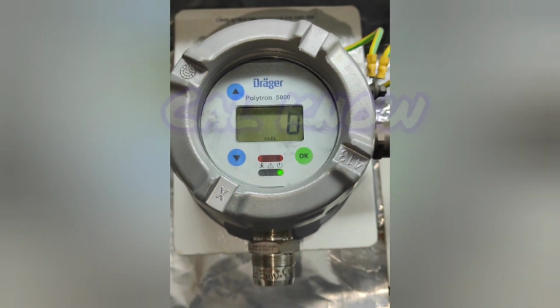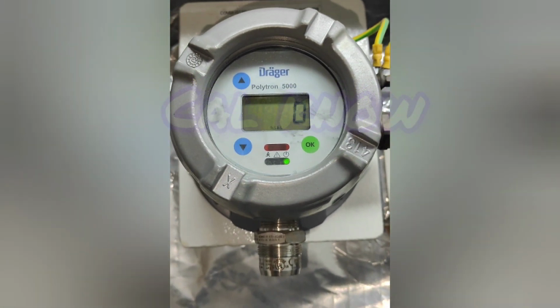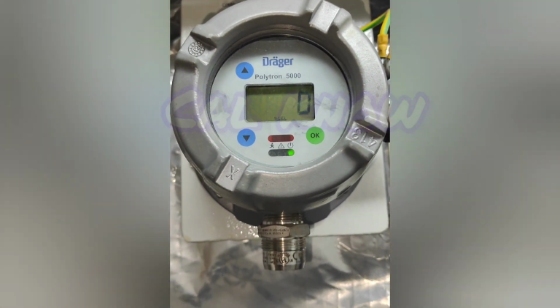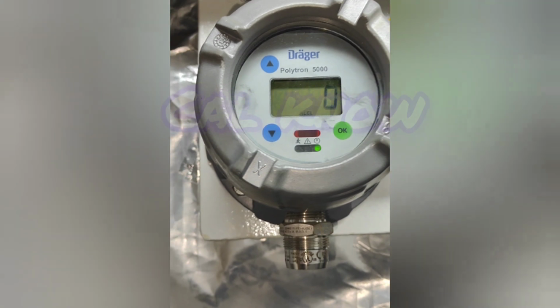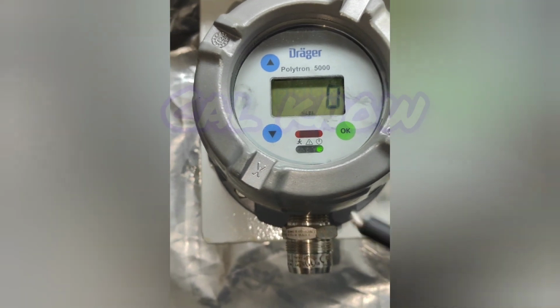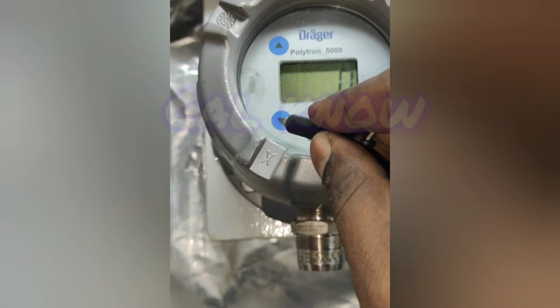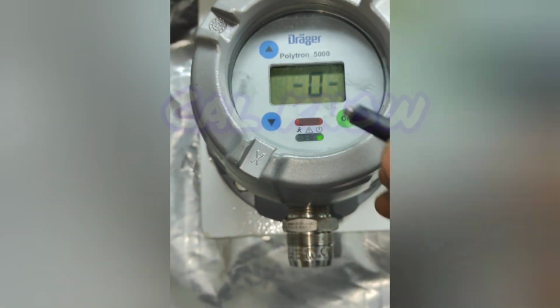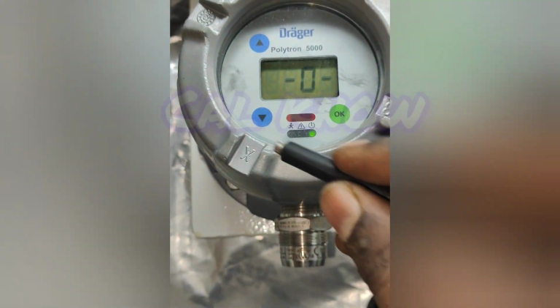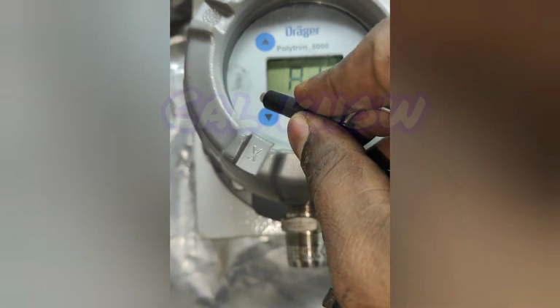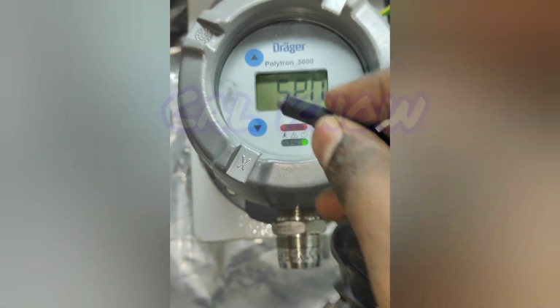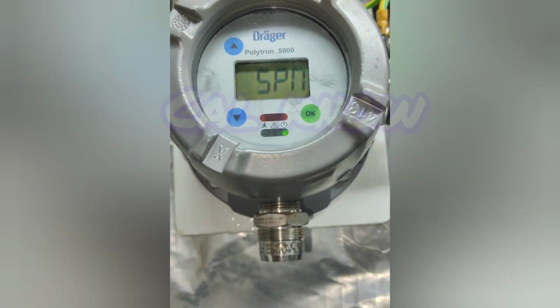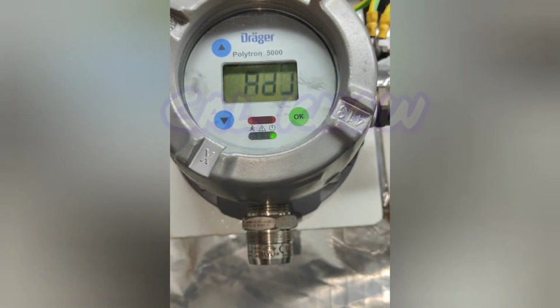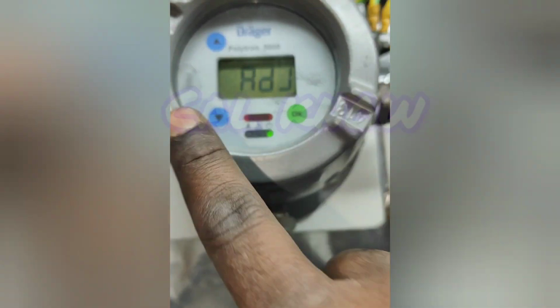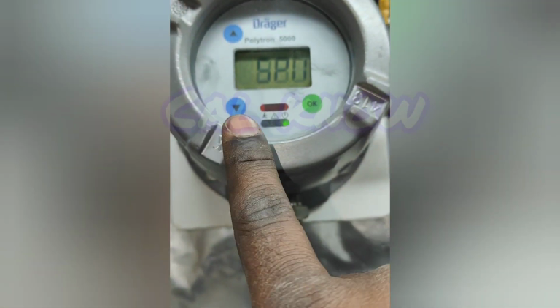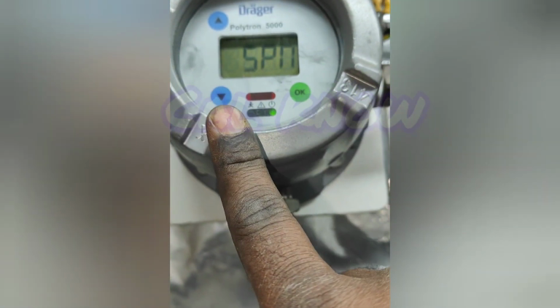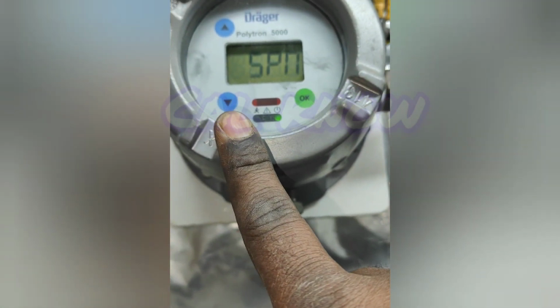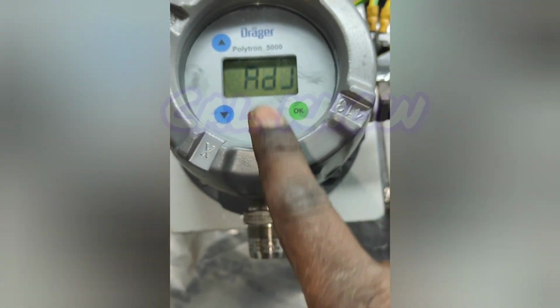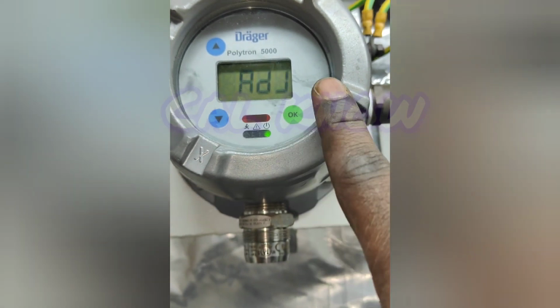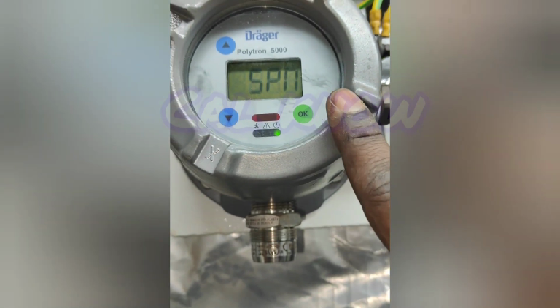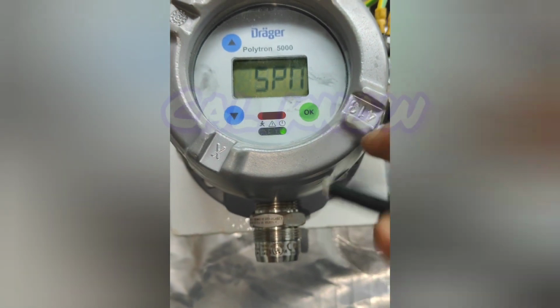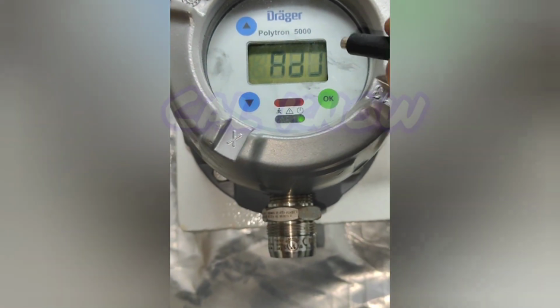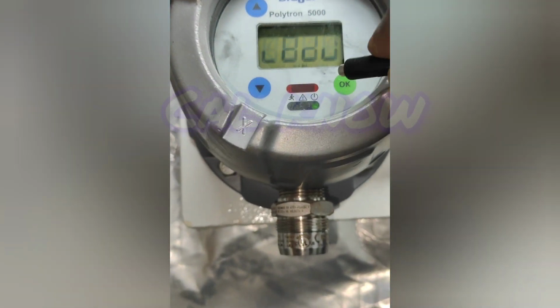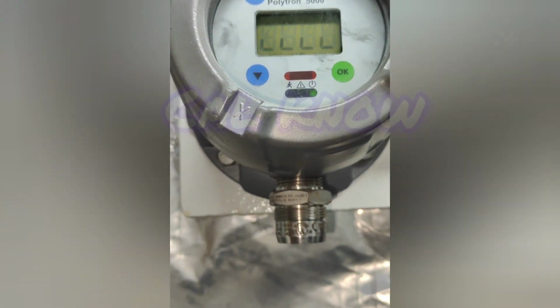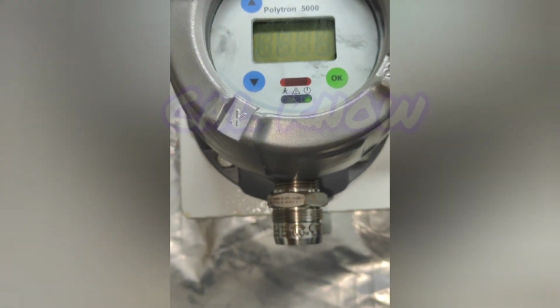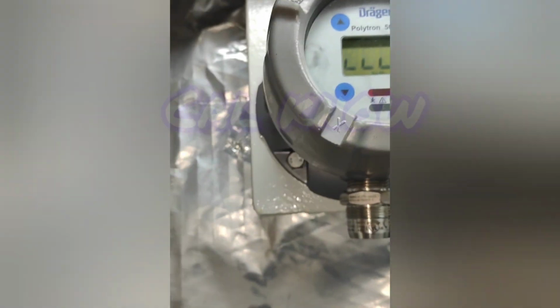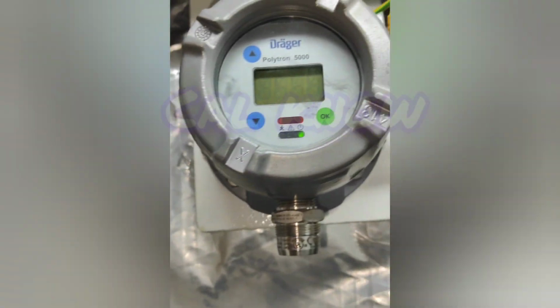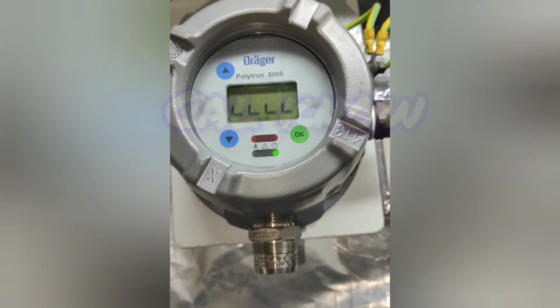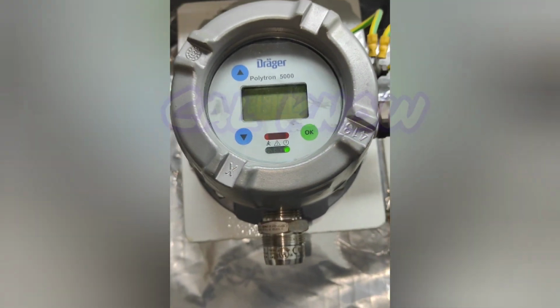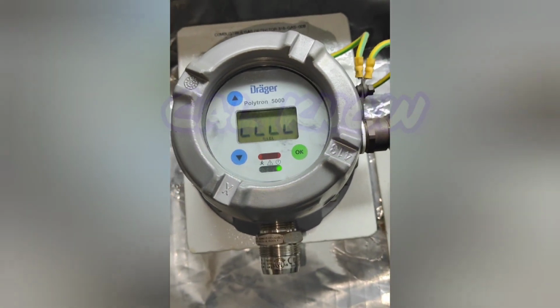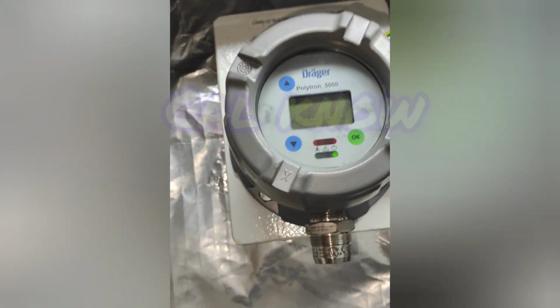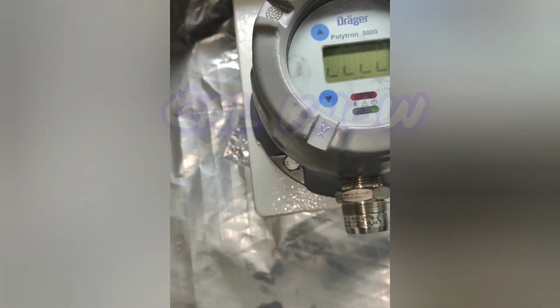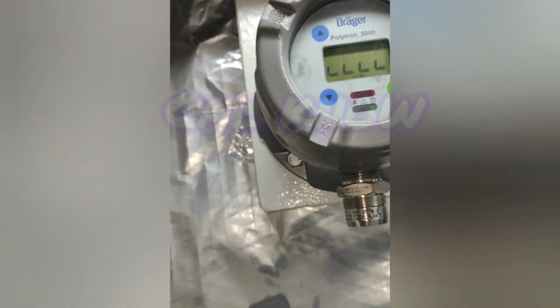We have to do the span calibration also. Press the down button two times and it will come to span adjustment. Then we have to press OK. Now you can see the display — we have not applied the gas yet, that's why the display is showing like this.